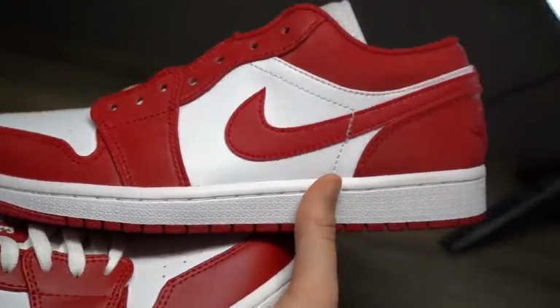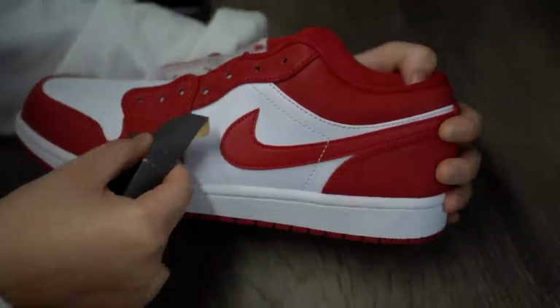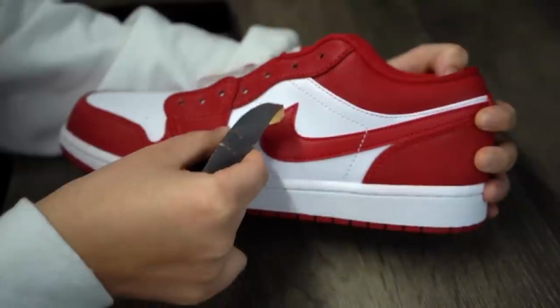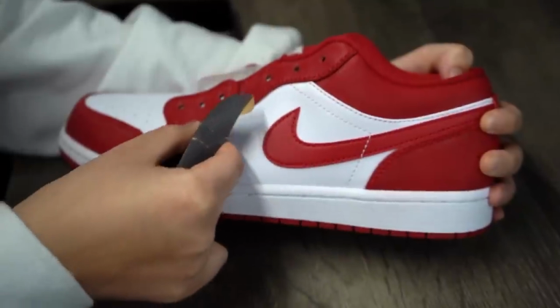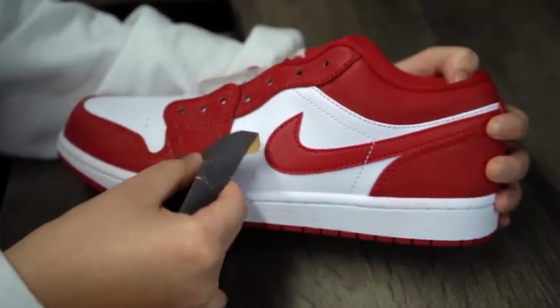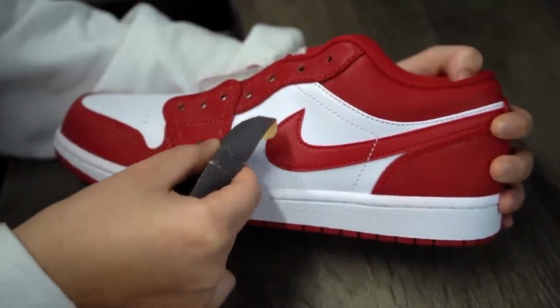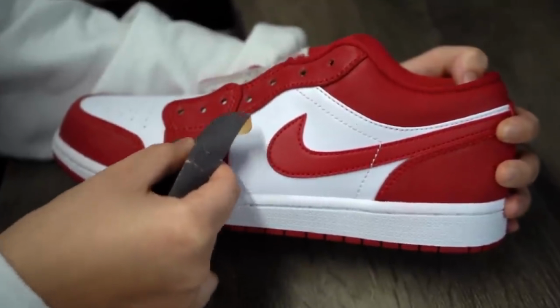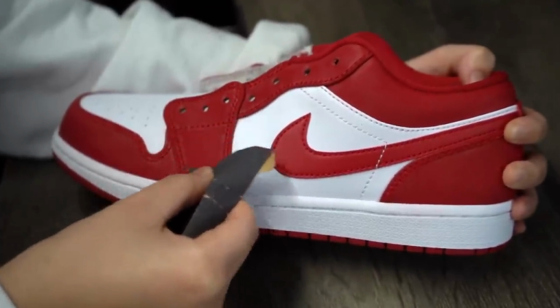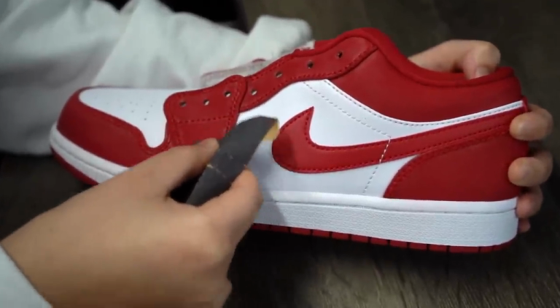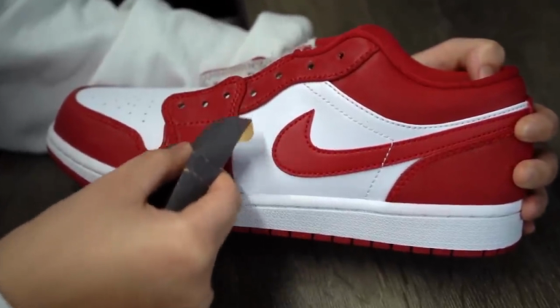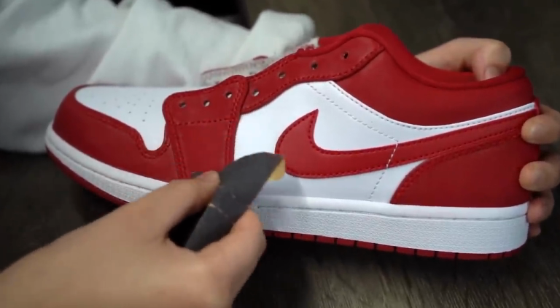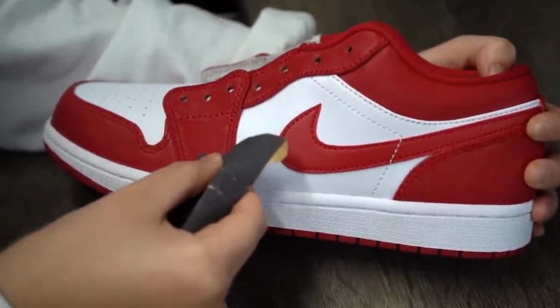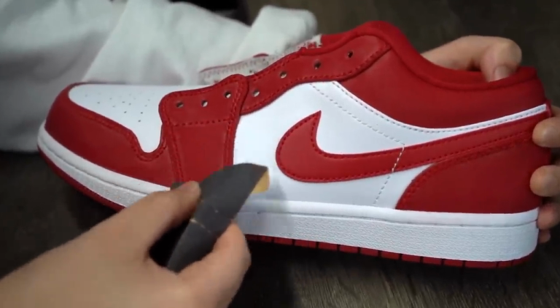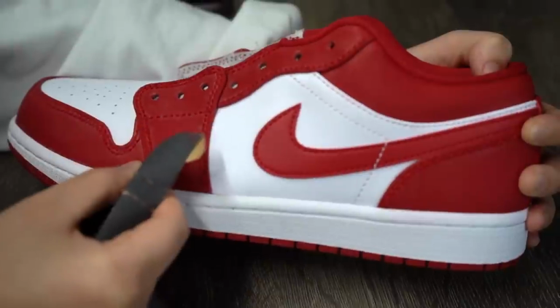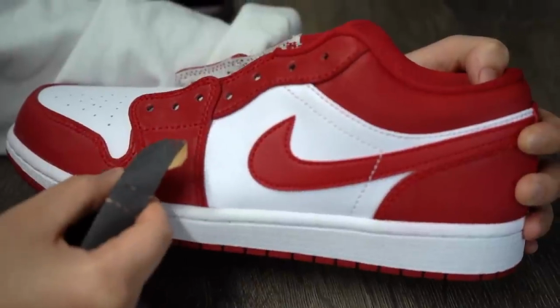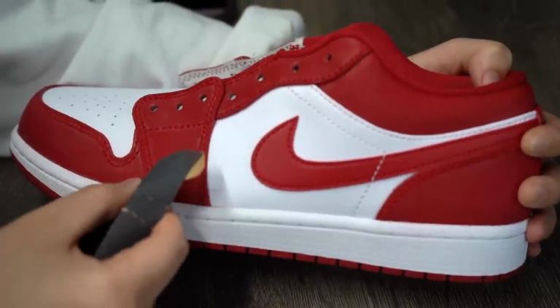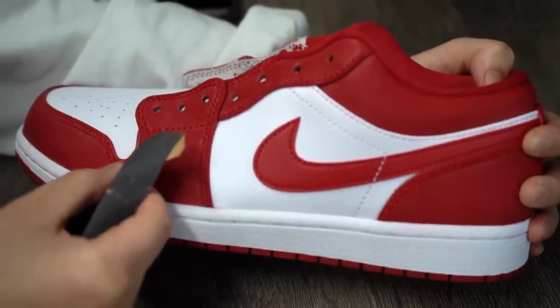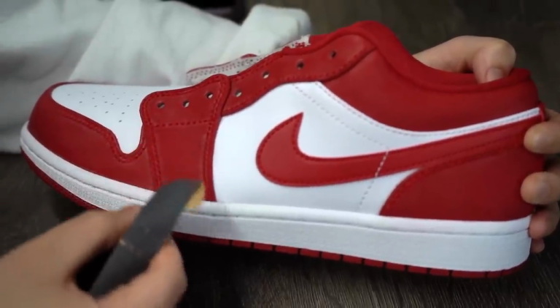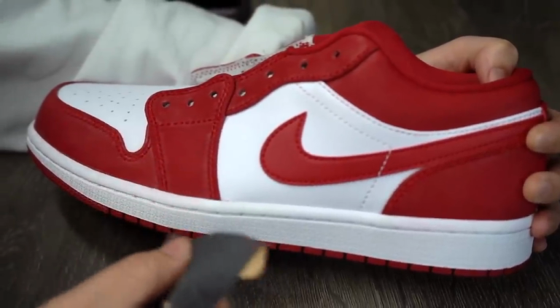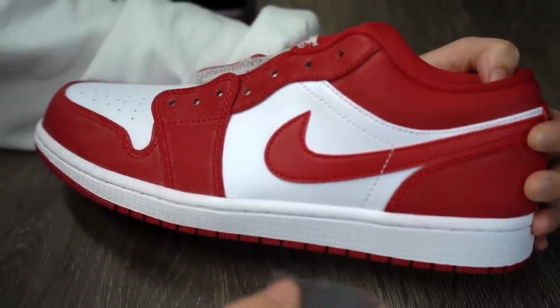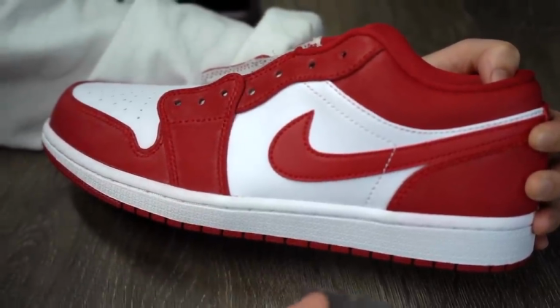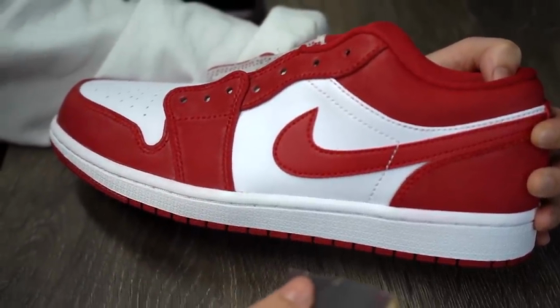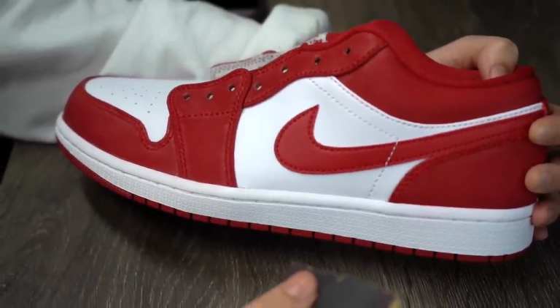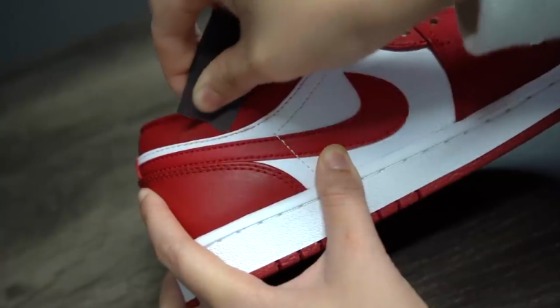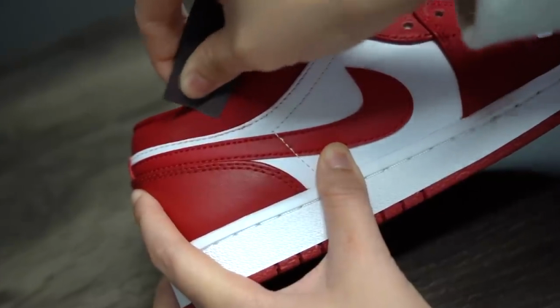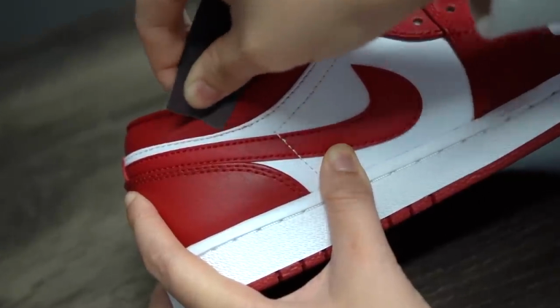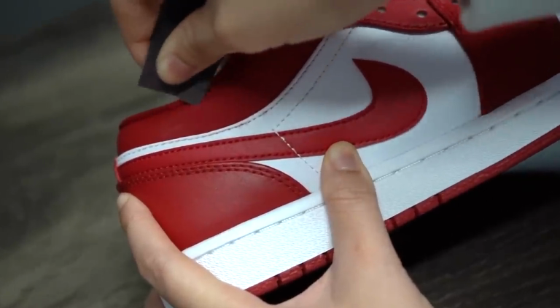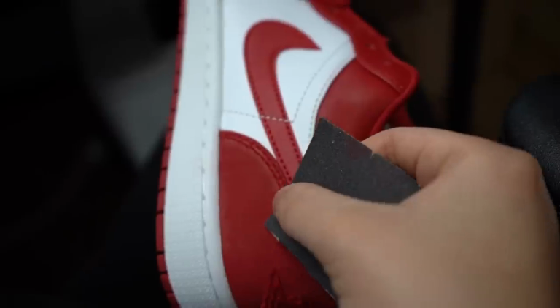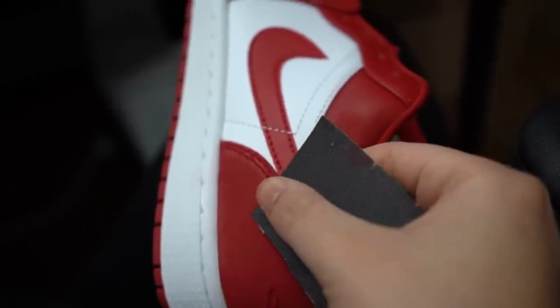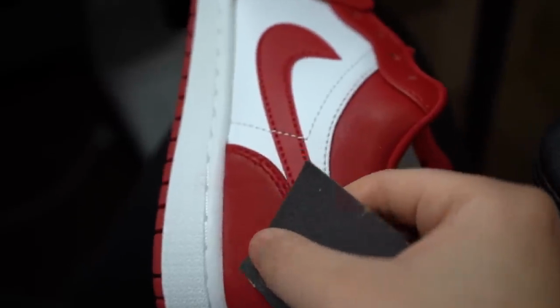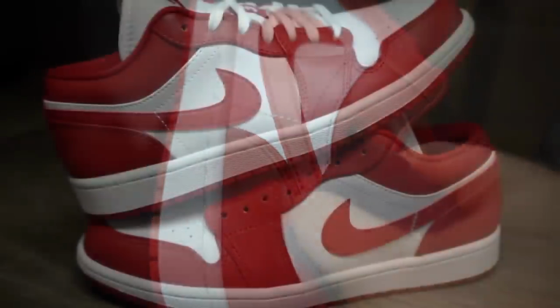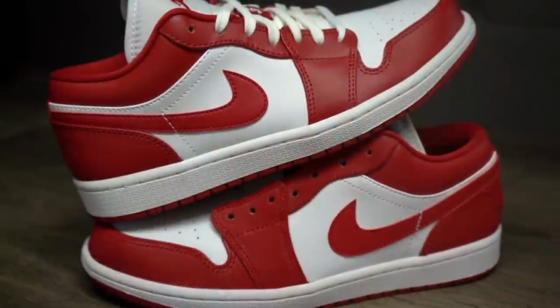What this sanding does is remove the top layer of leather and expose the little fibers underneath. The low tops seem to have a tougher leather, so on the high tops you're really gonna get that suede look. After sanding, be sure to do circular sanding motions, get the tough-to-reach areas, and bam — you should be good to go.